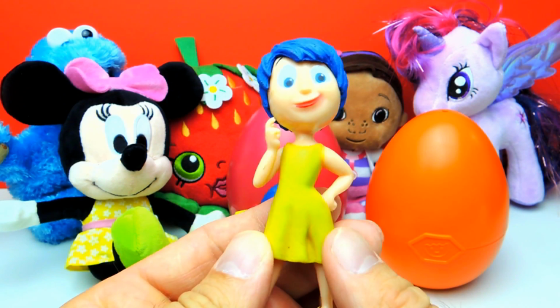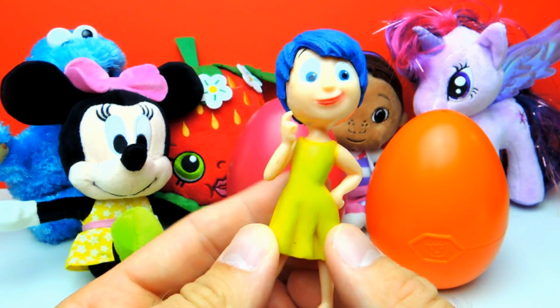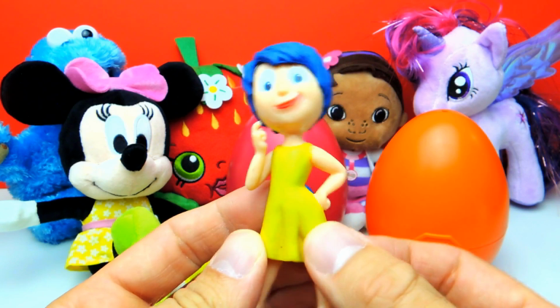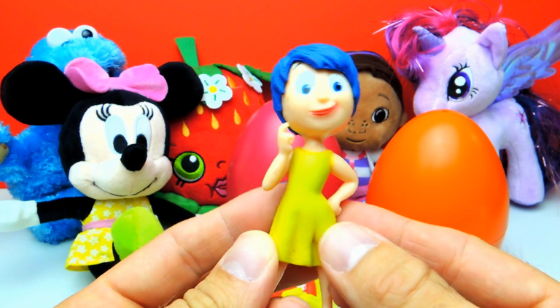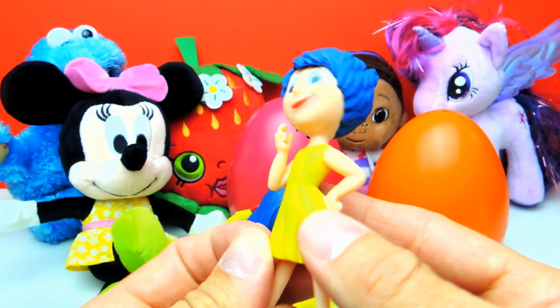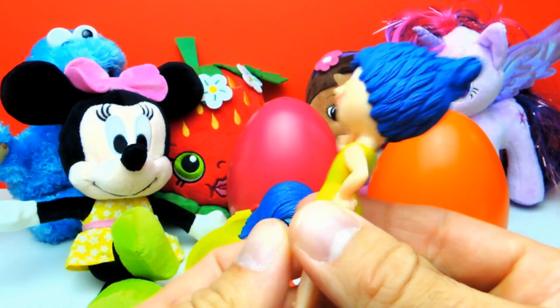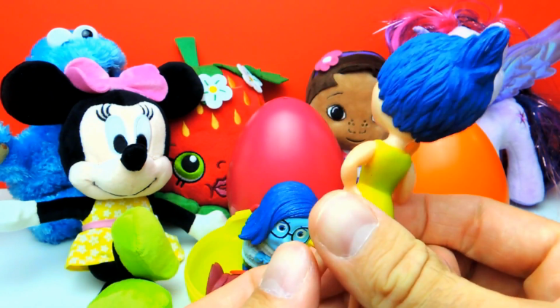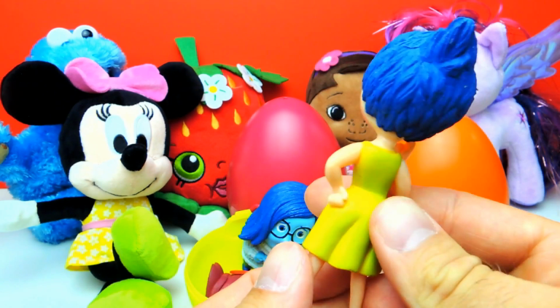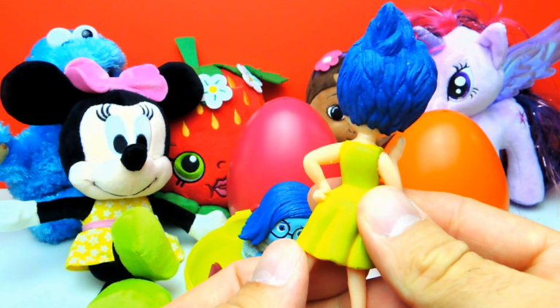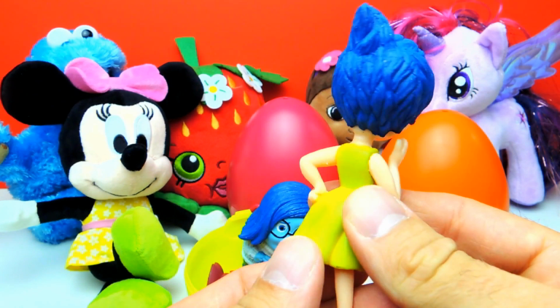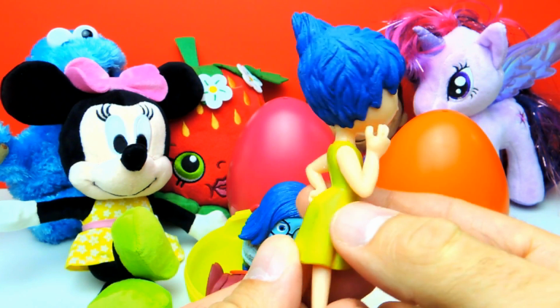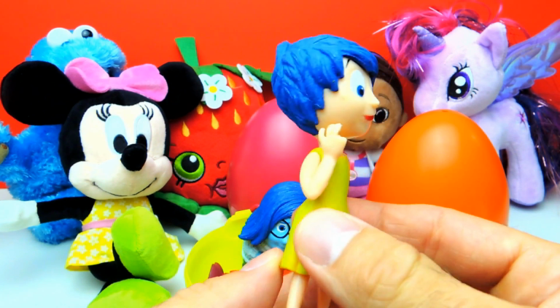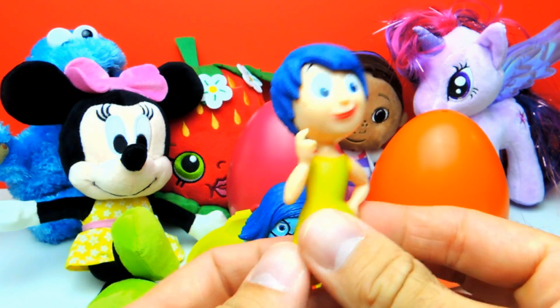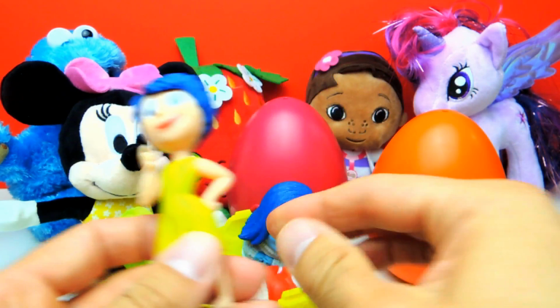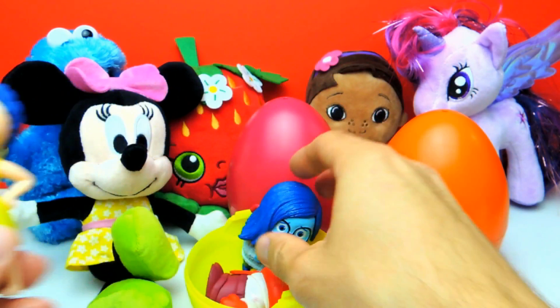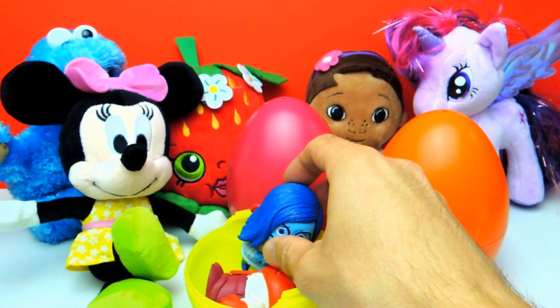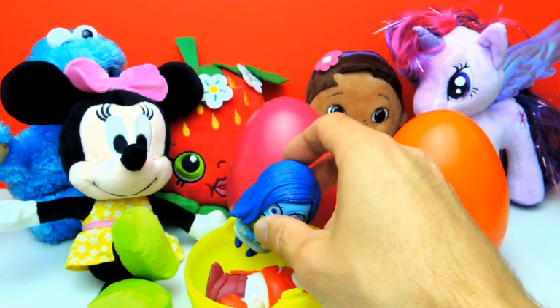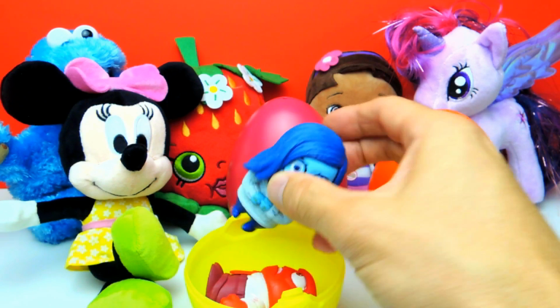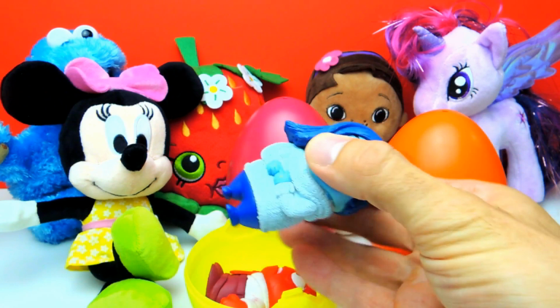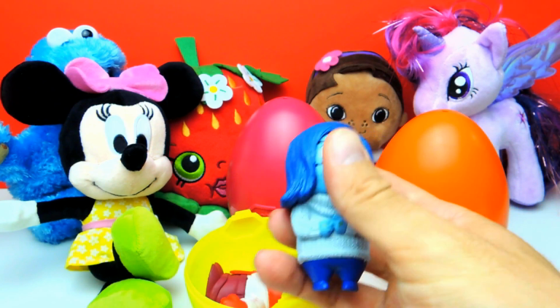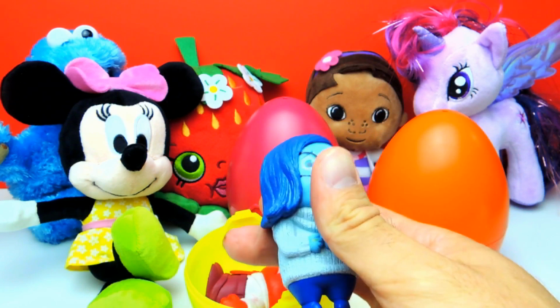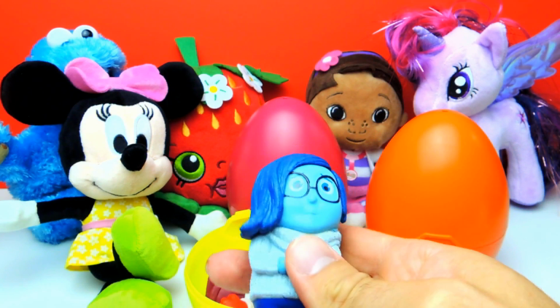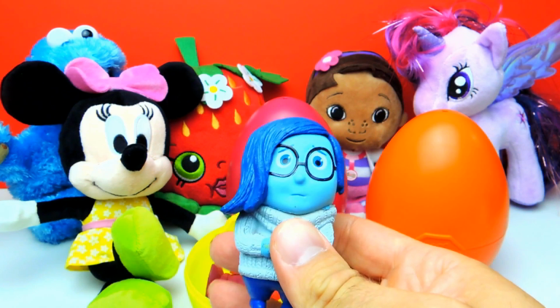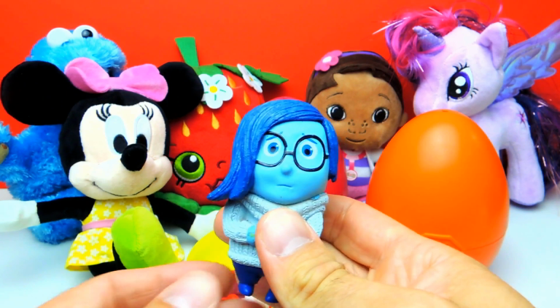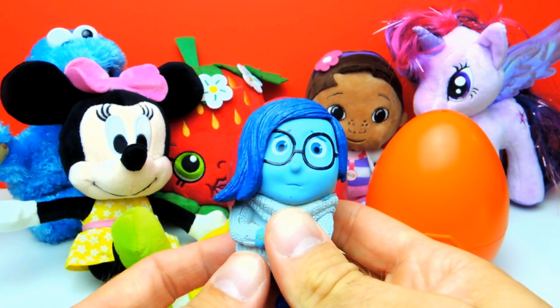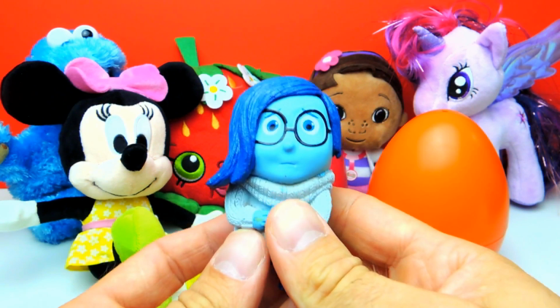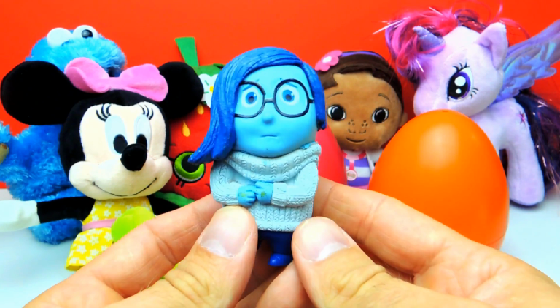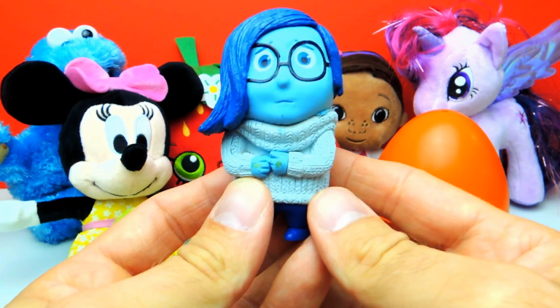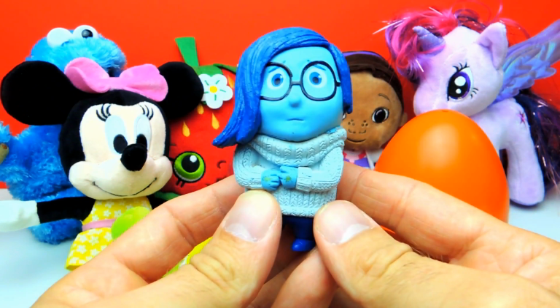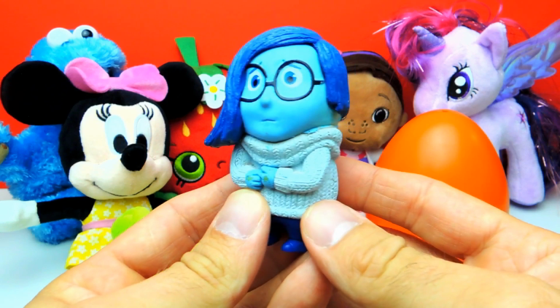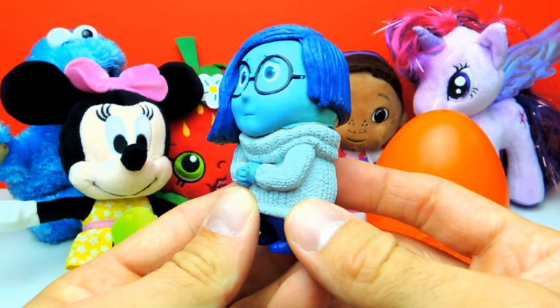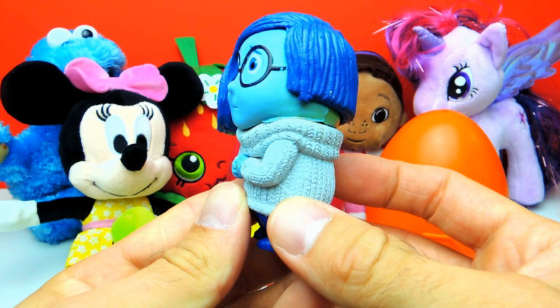This is Joy. I love Joy. The blue hair is awesome. Look. I think this is Sadness. She is always so sad.